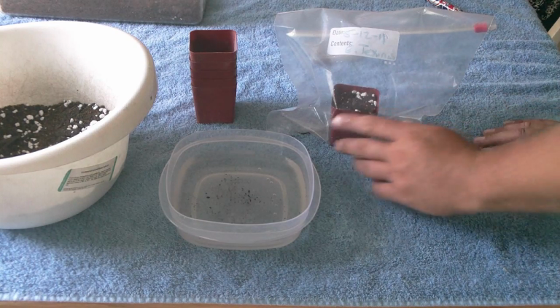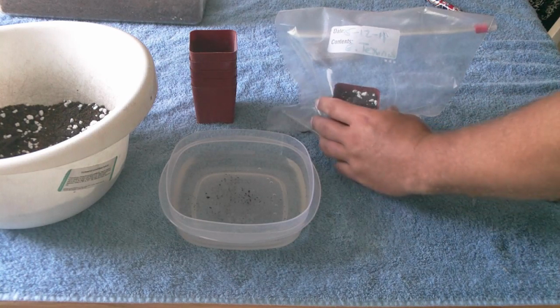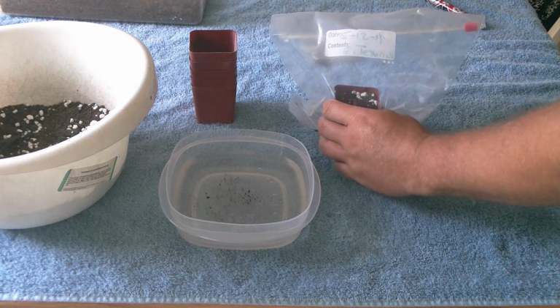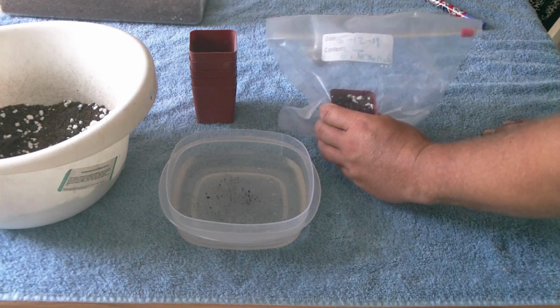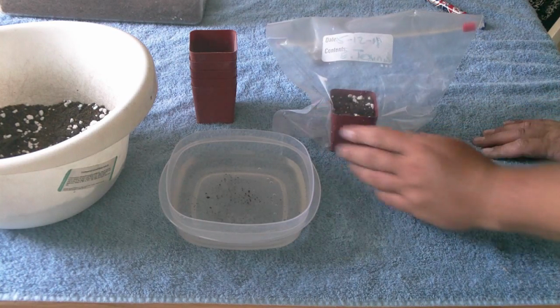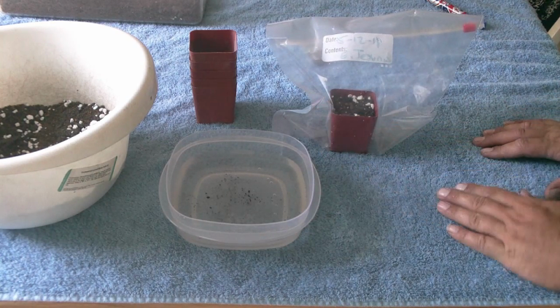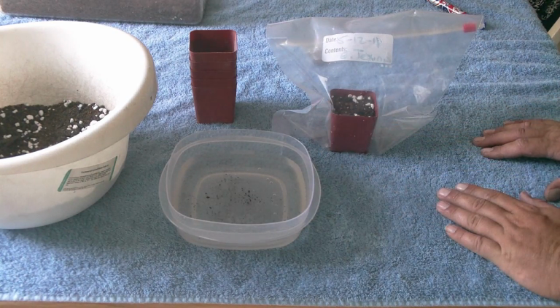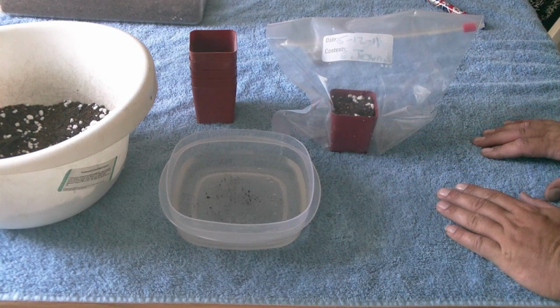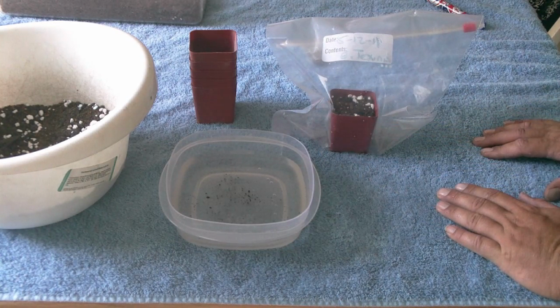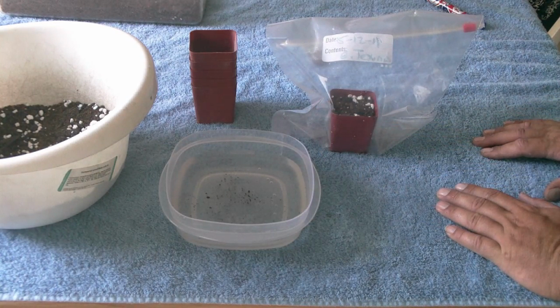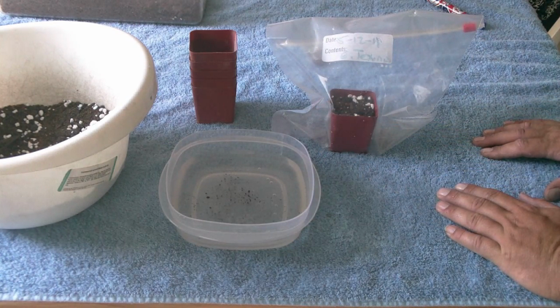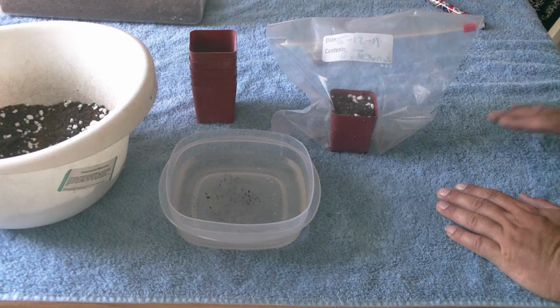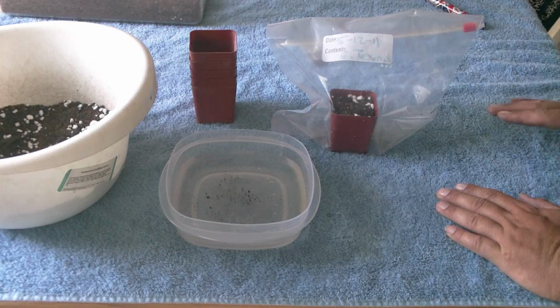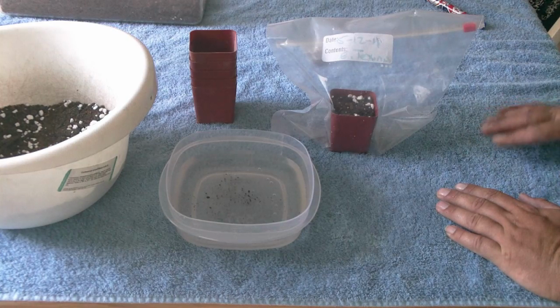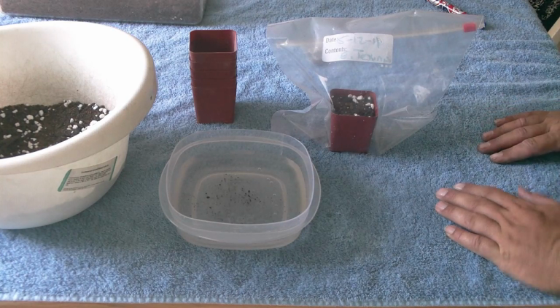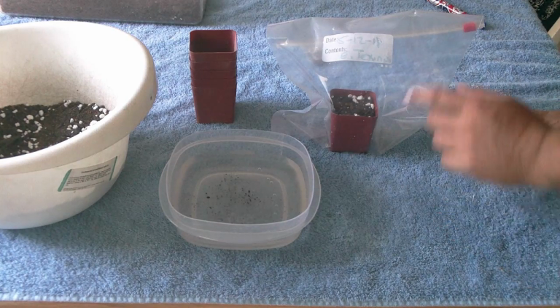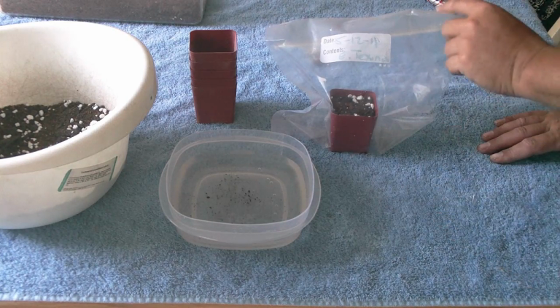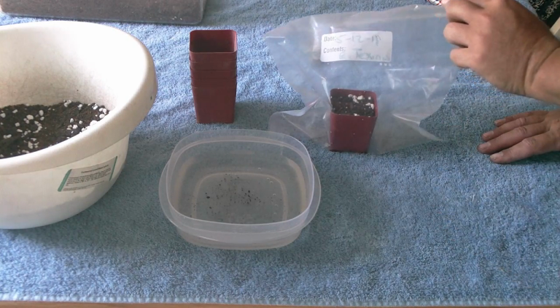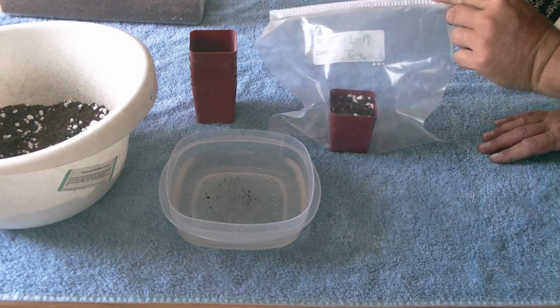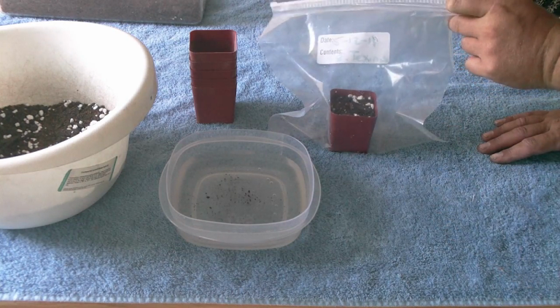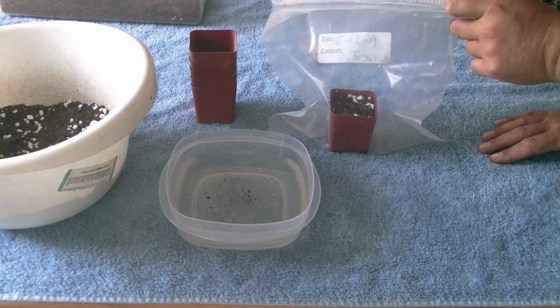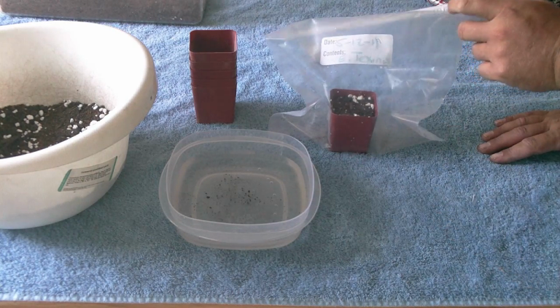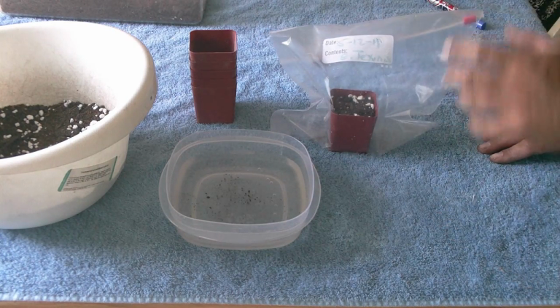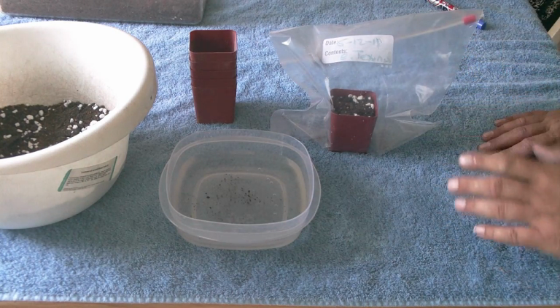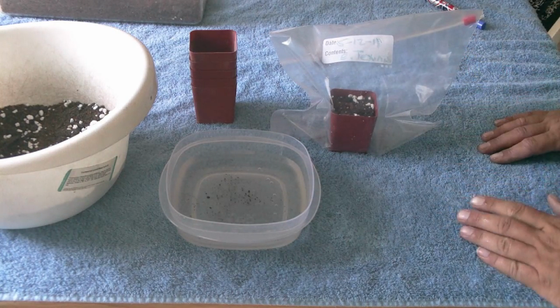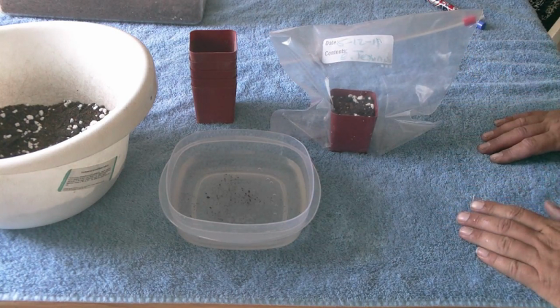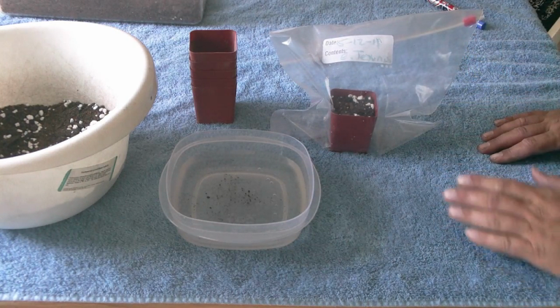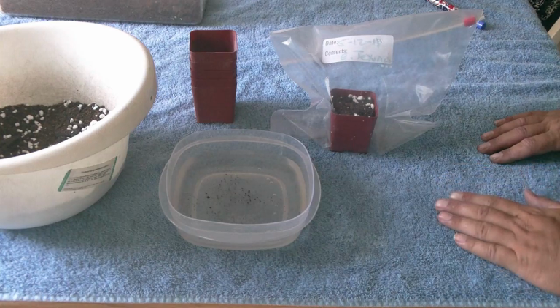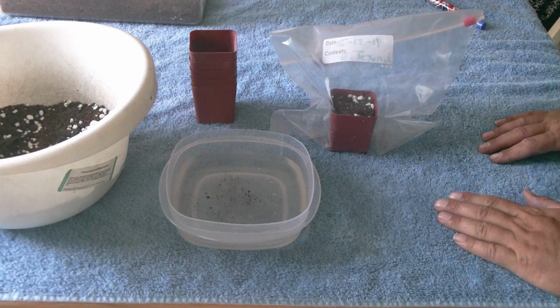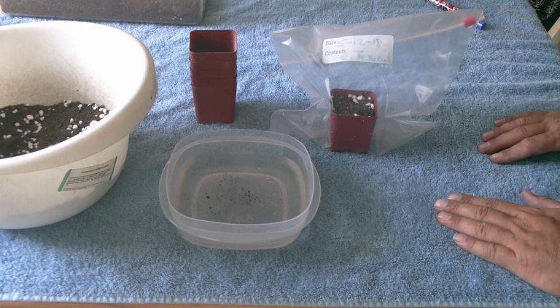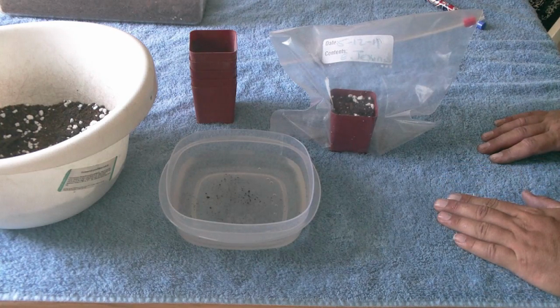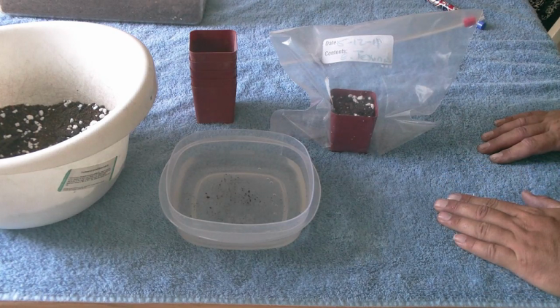Once they pop up, you're going to think it's time to take them out of the bag. Wrong. Leave them in the ziplock bag for a minimum of three months after germination.